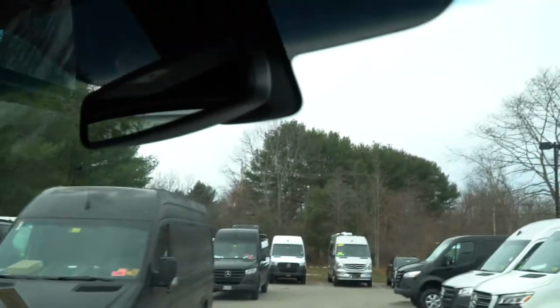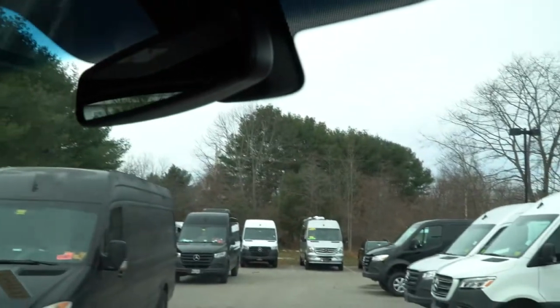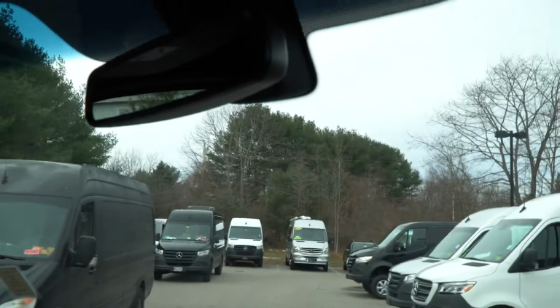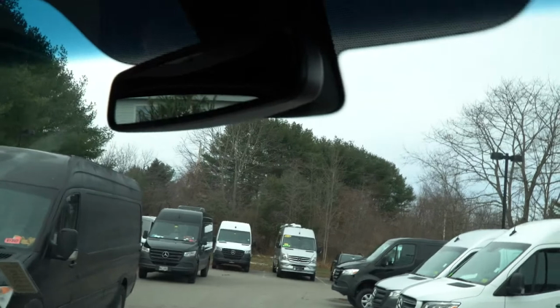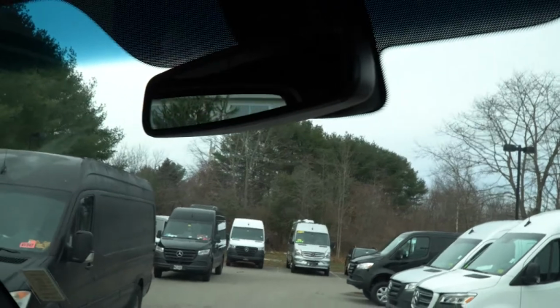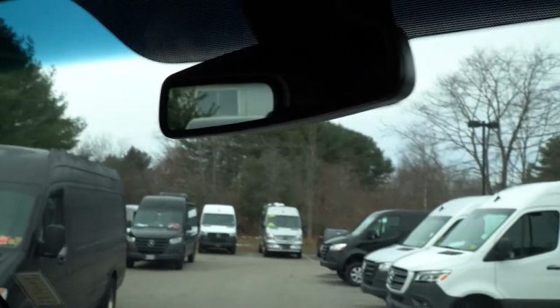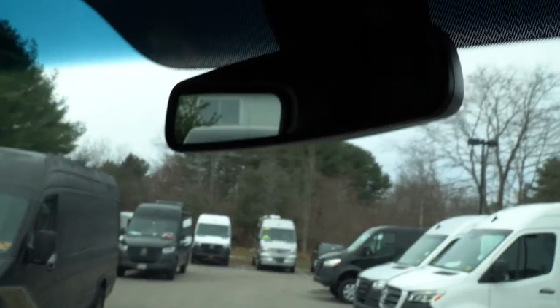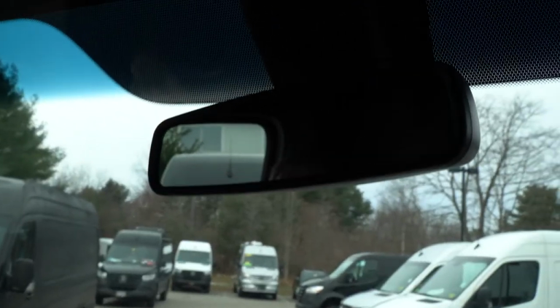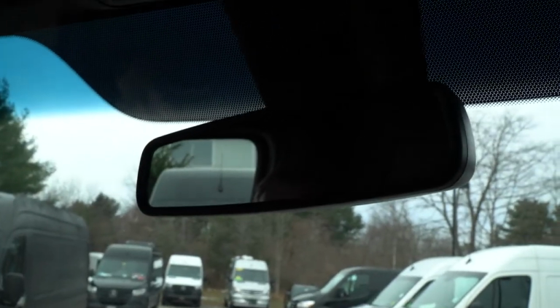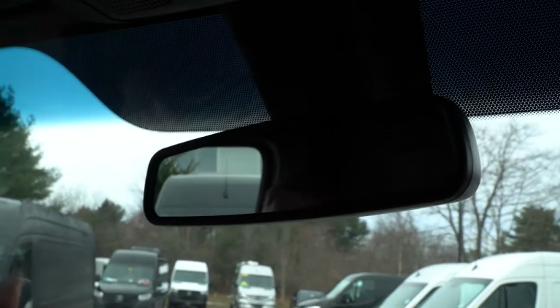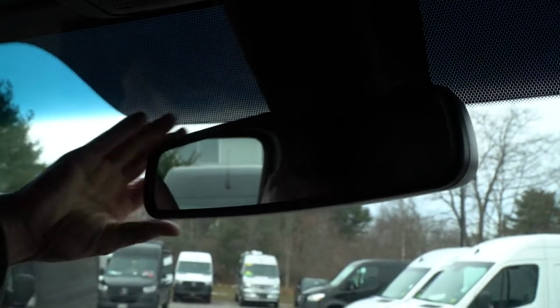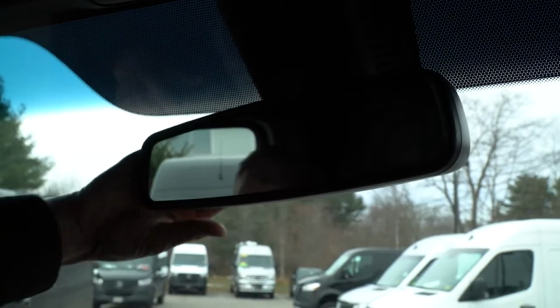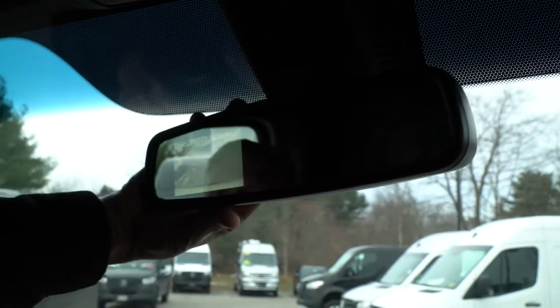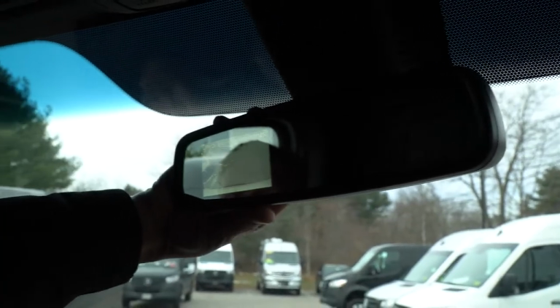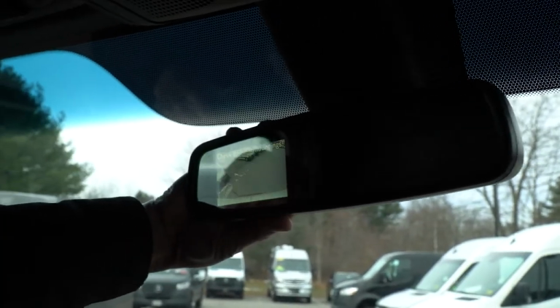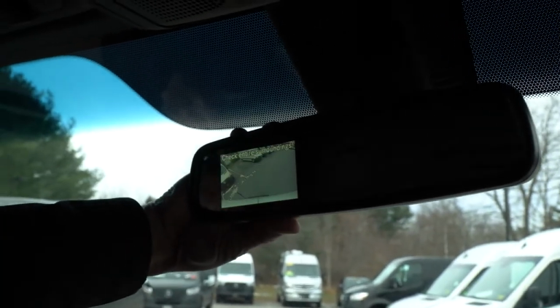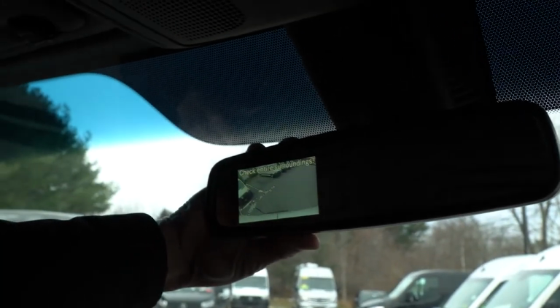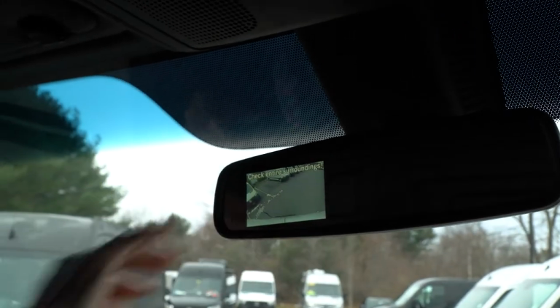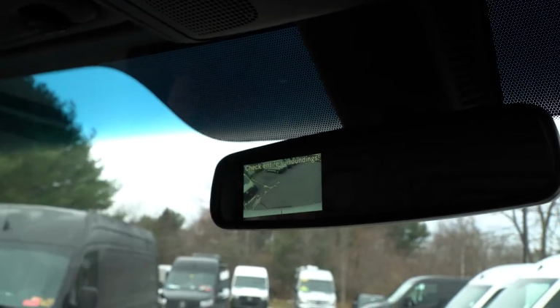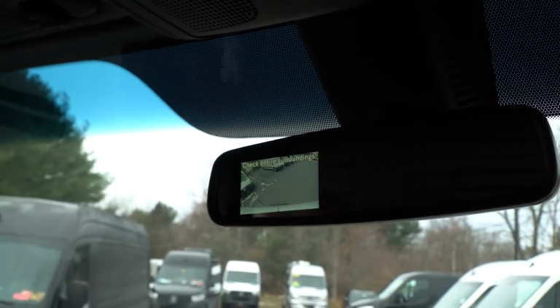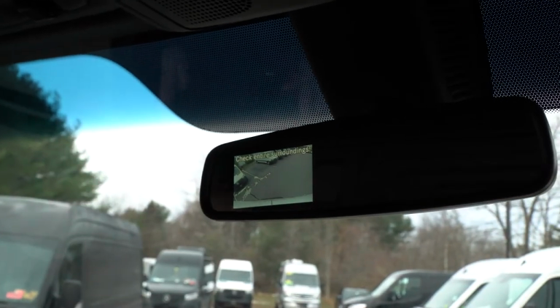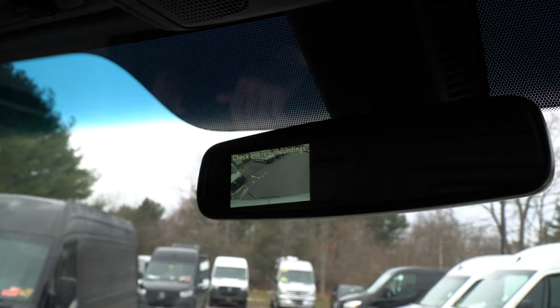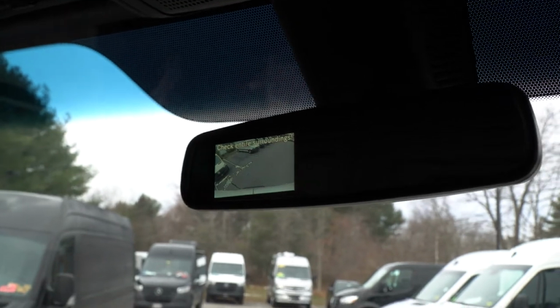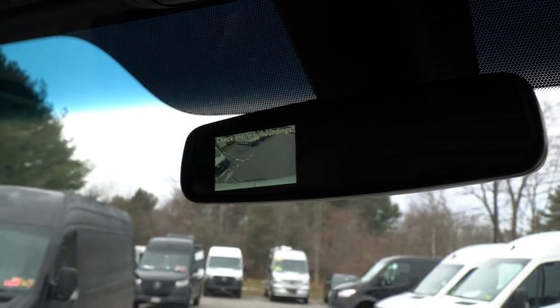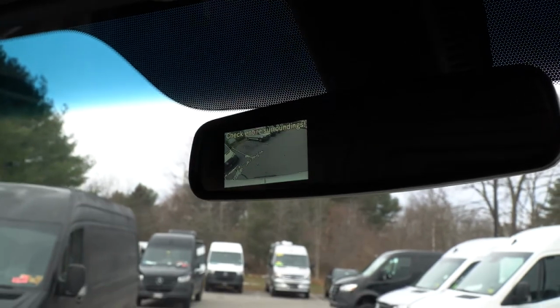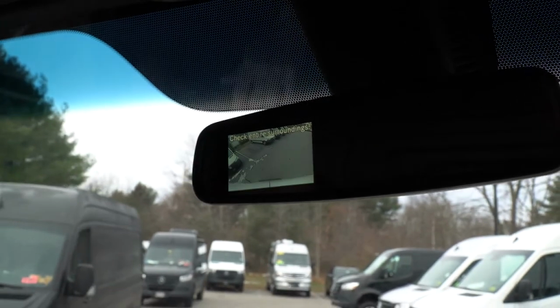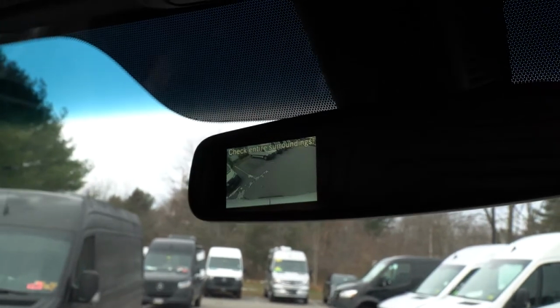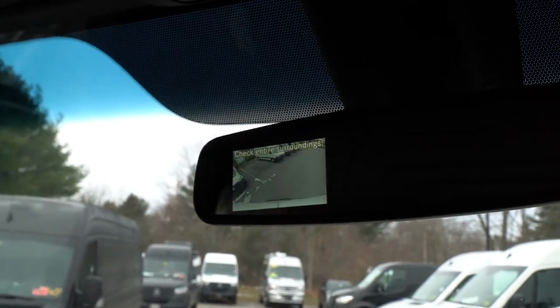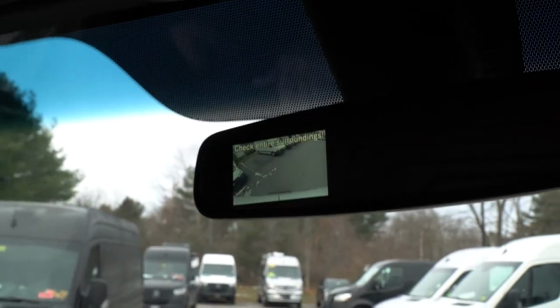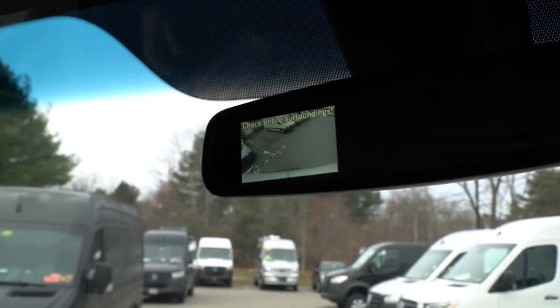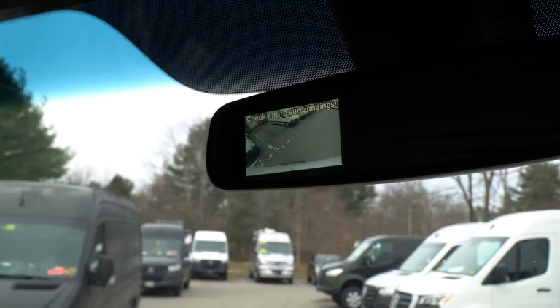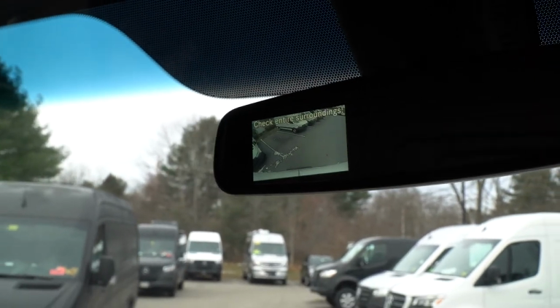I'm going to display that backup camera one more time when I repark the van. I'm going to move this over just a little bit so my videographer can get a good shot of that for you.